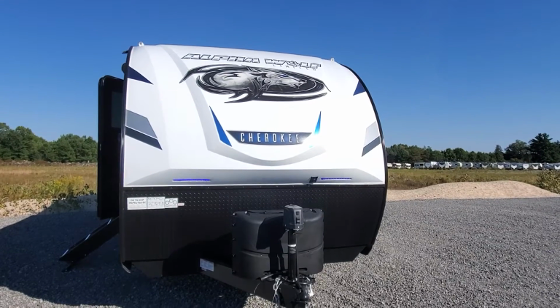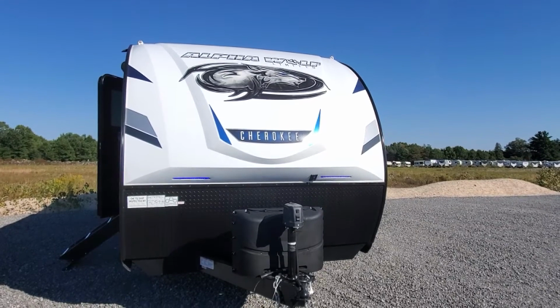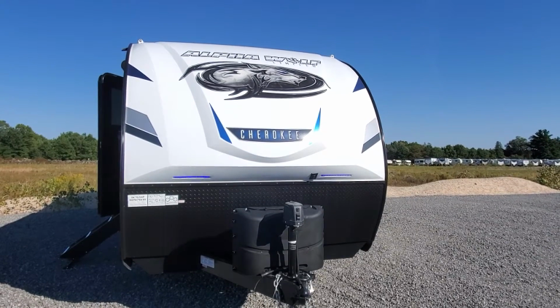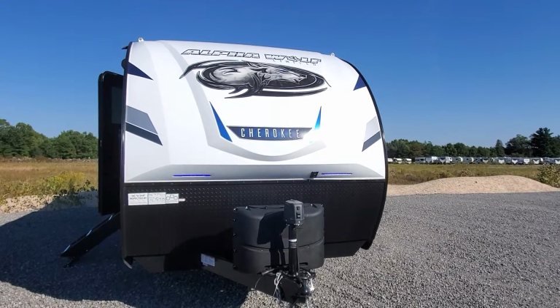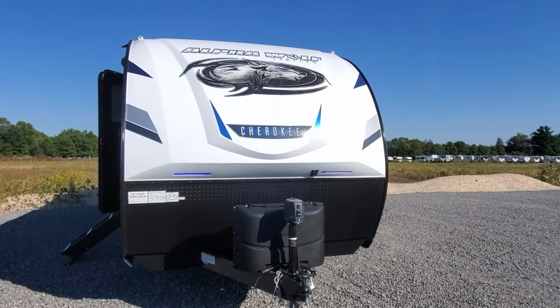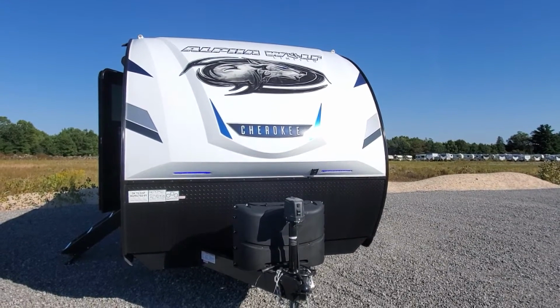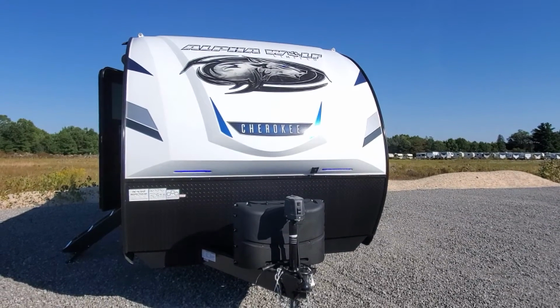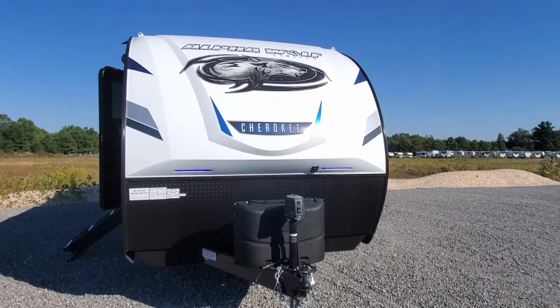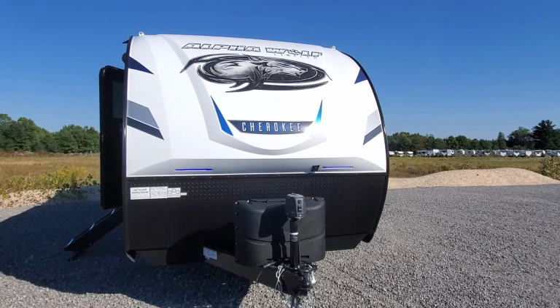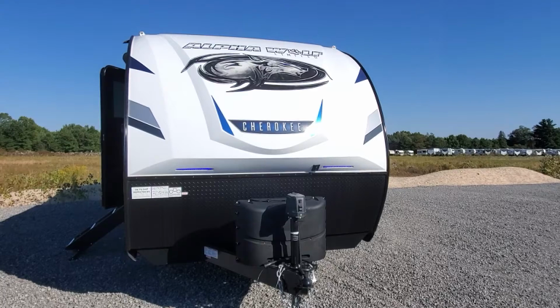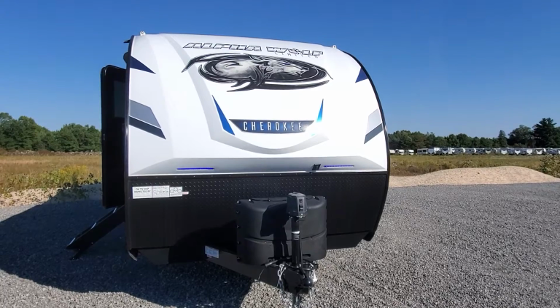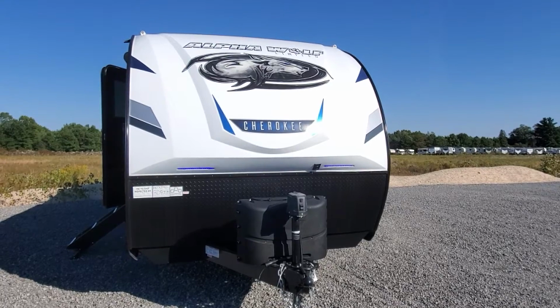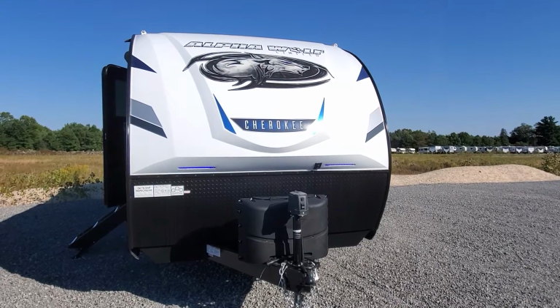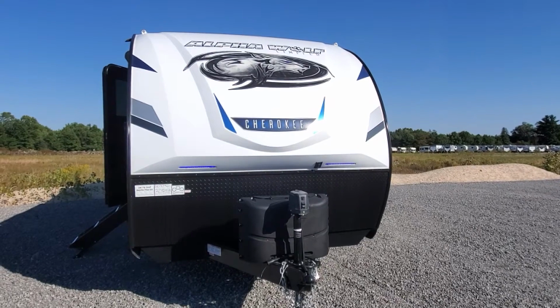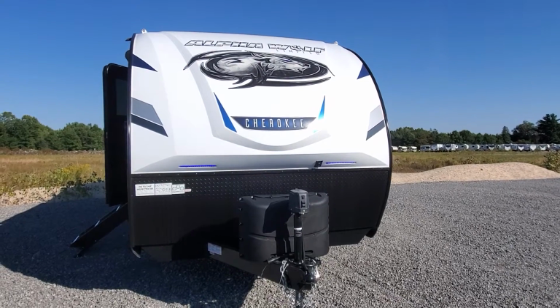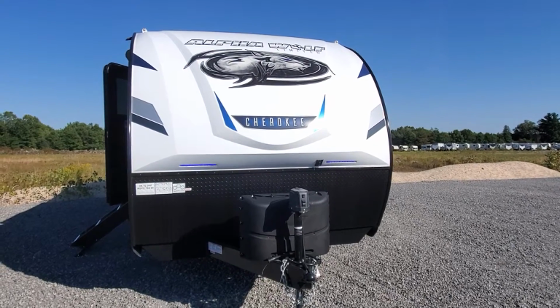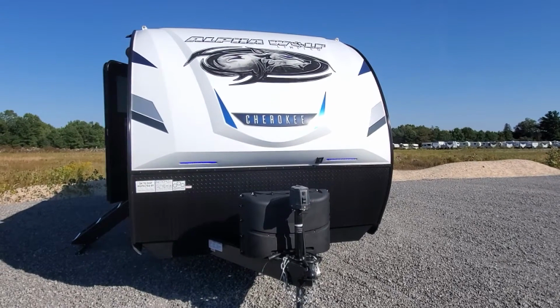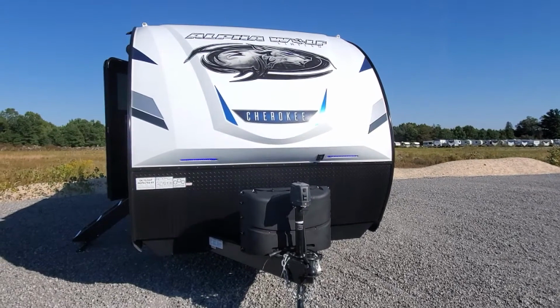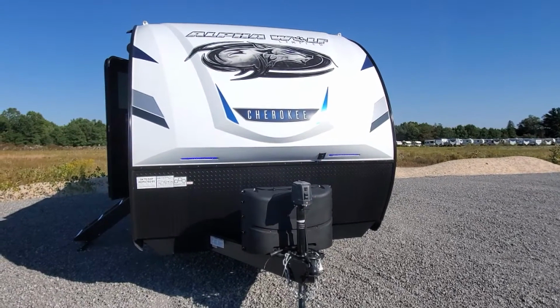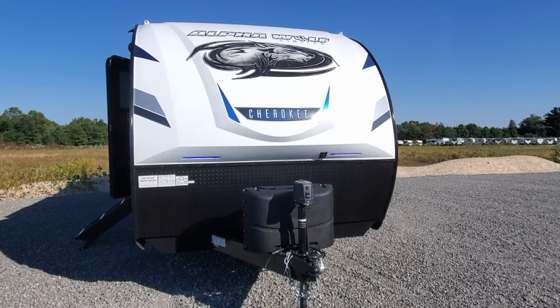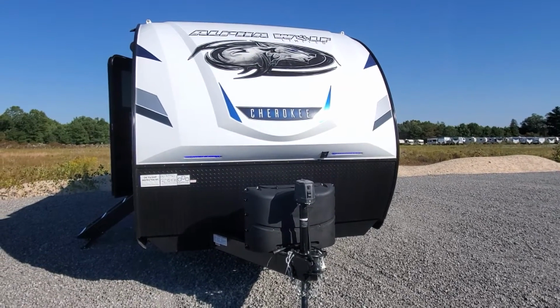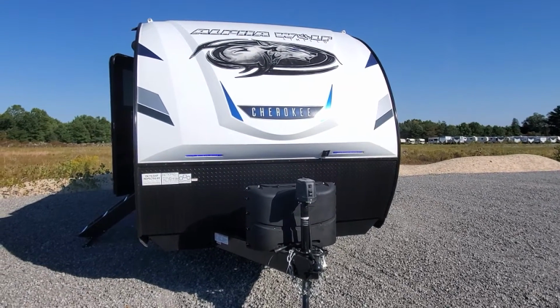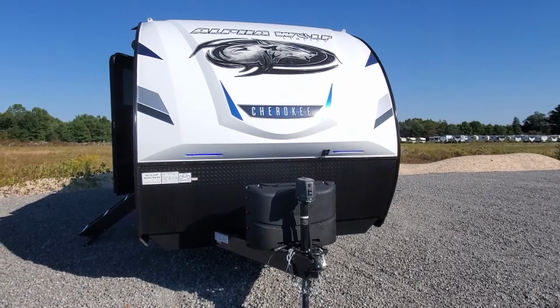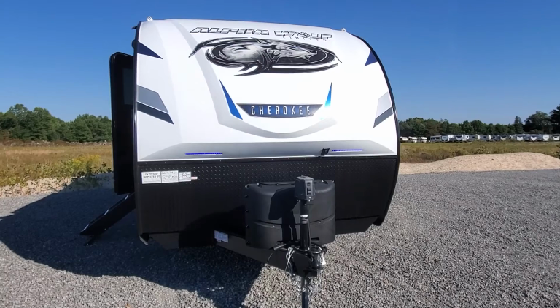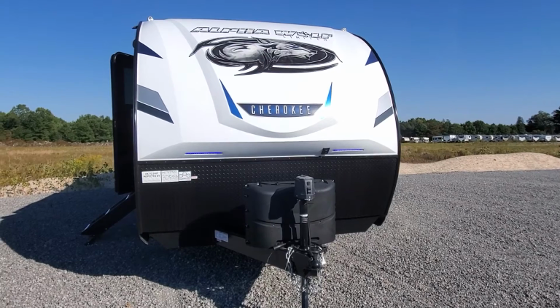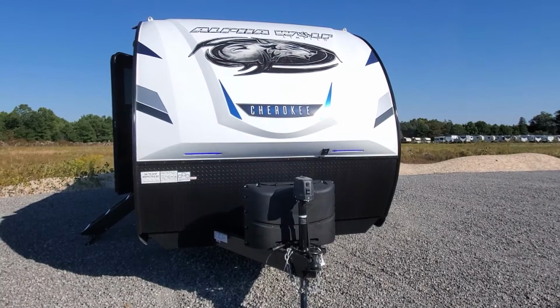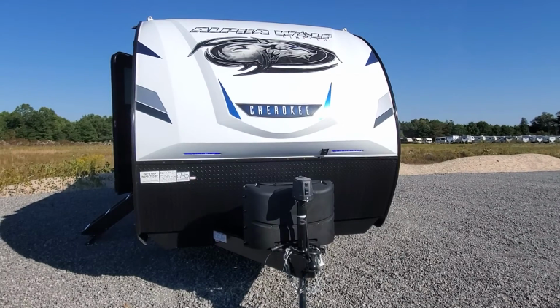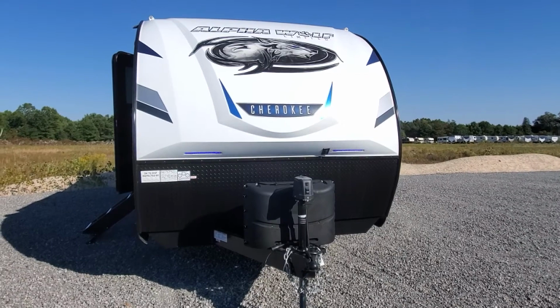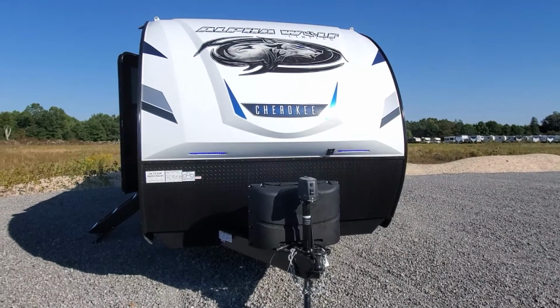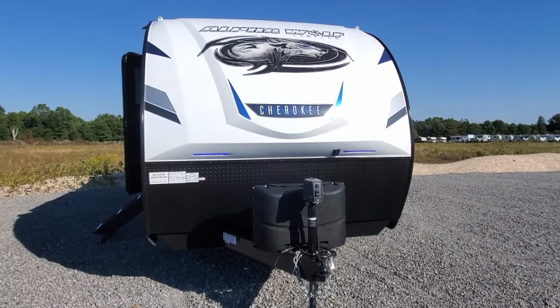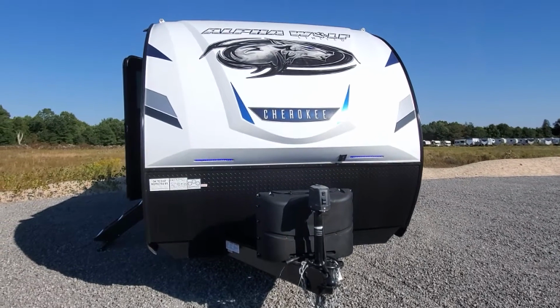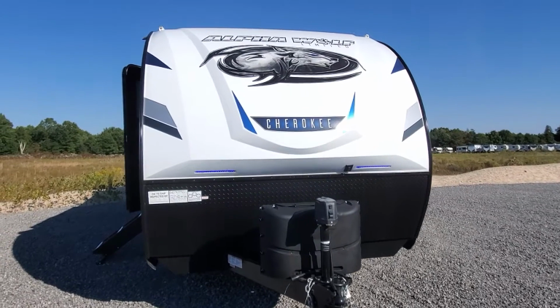Hi, welcome to Lakeshore RV Center. My name is April Welch and I'm going to show you your new Alpha Wolf Cherokee 30RDB. Let's go ahead and take a look at your beautiful new camper.